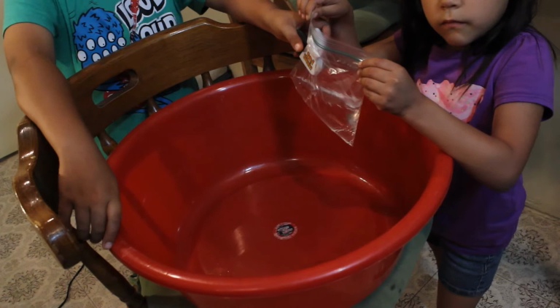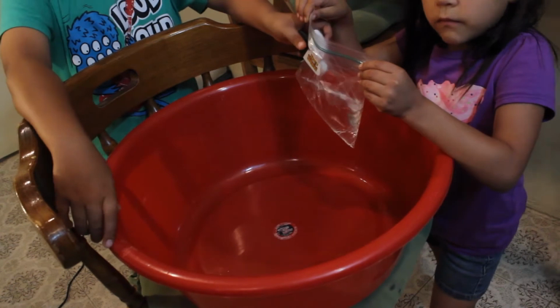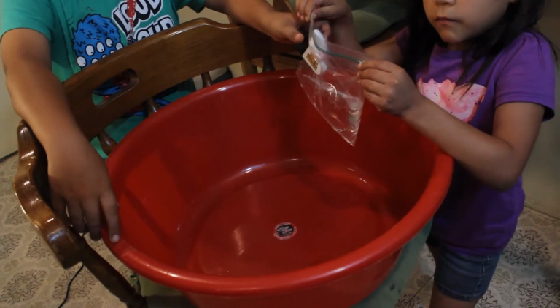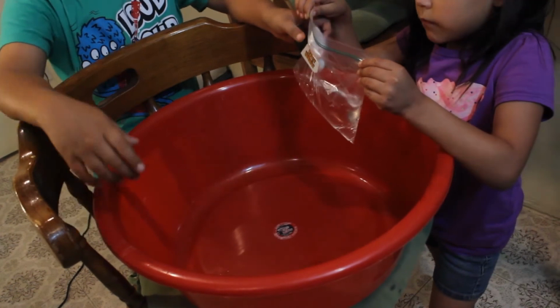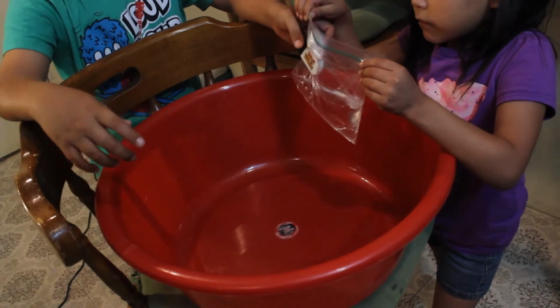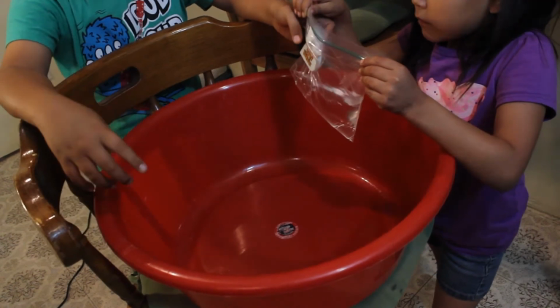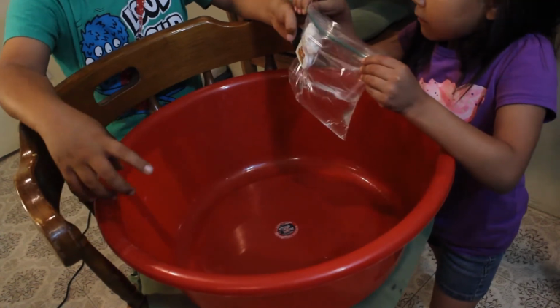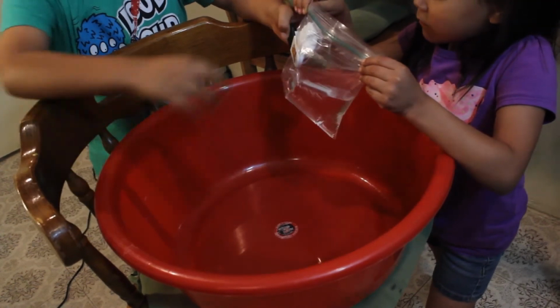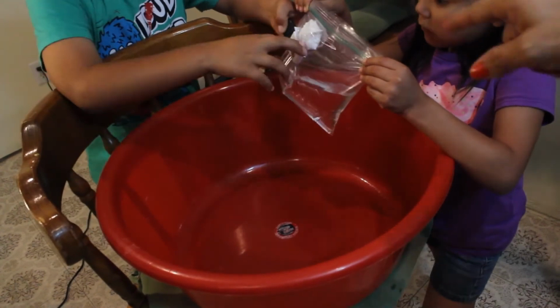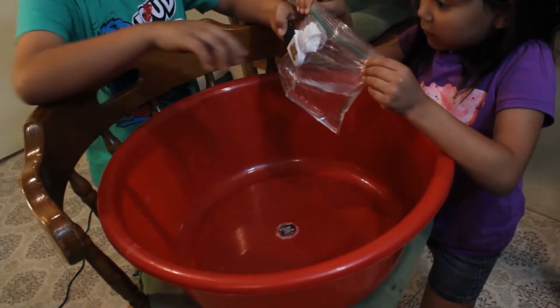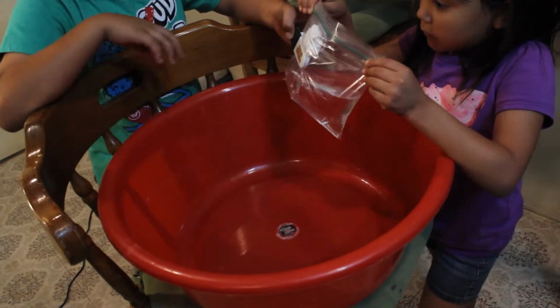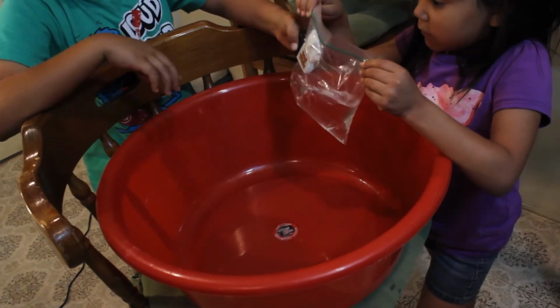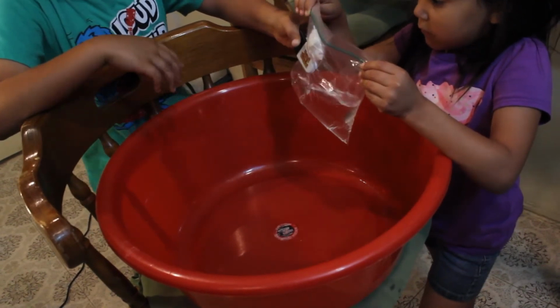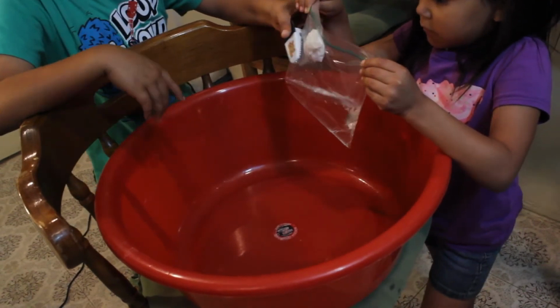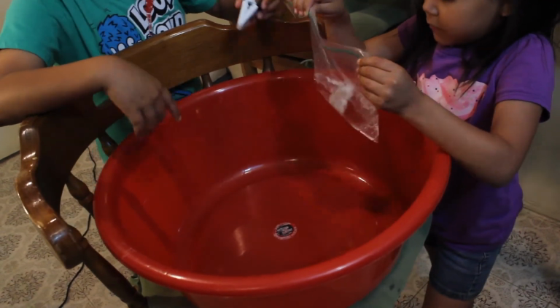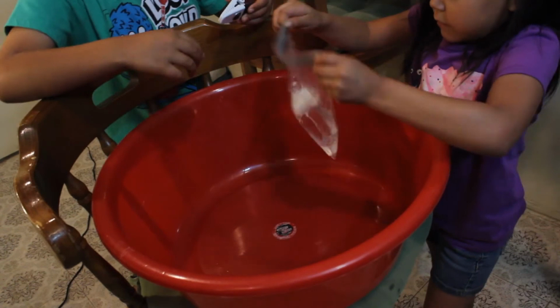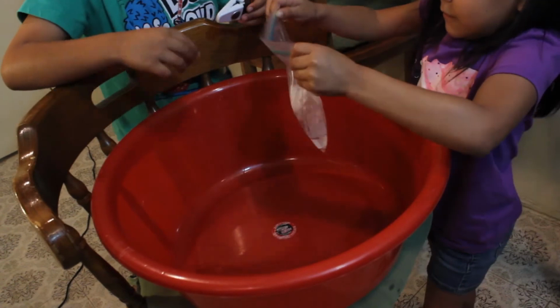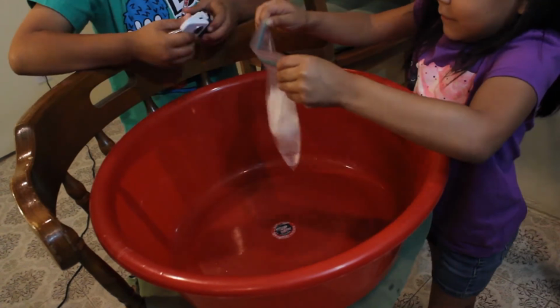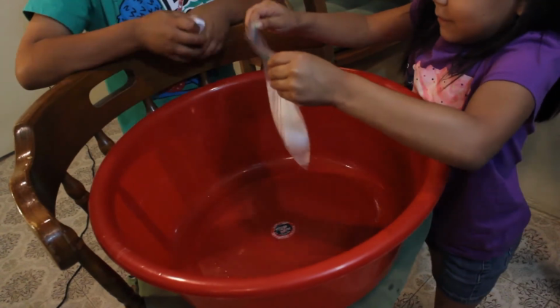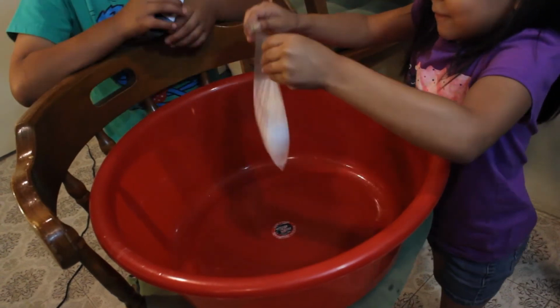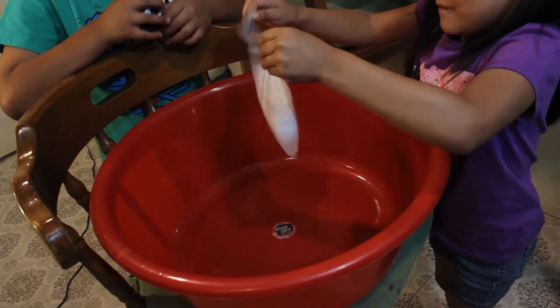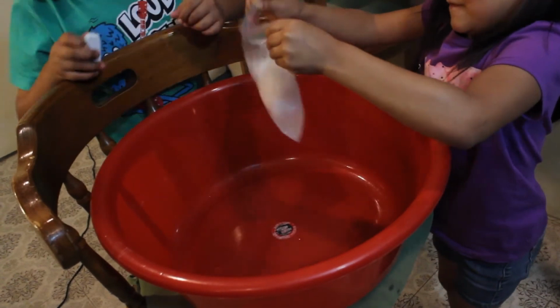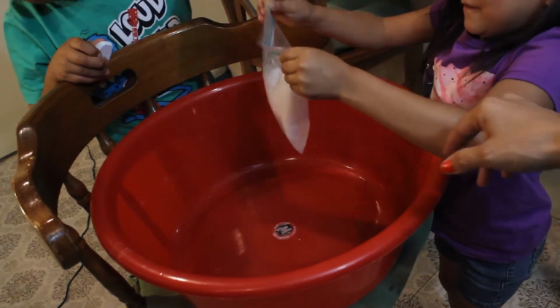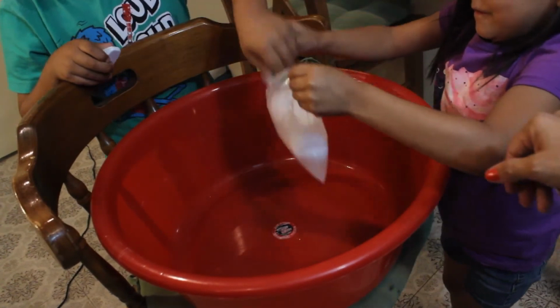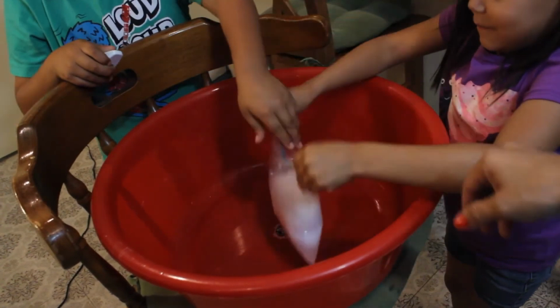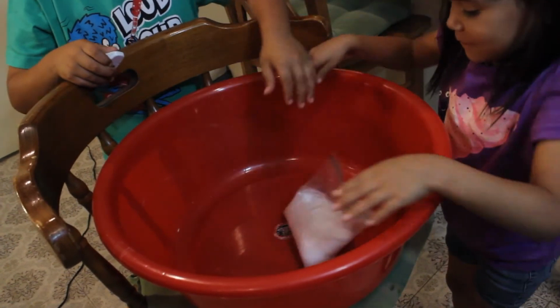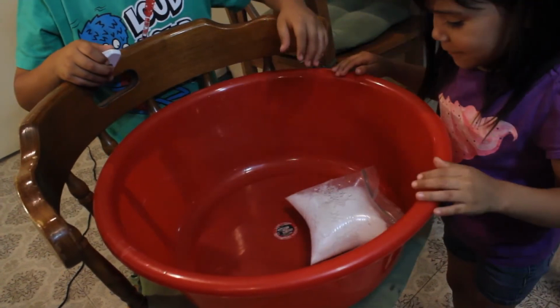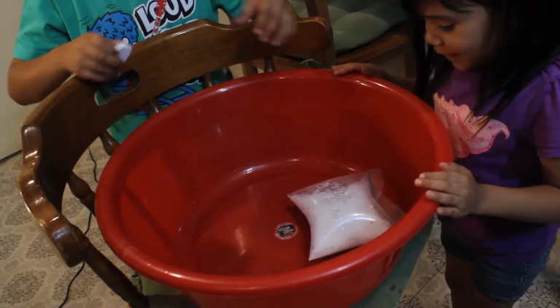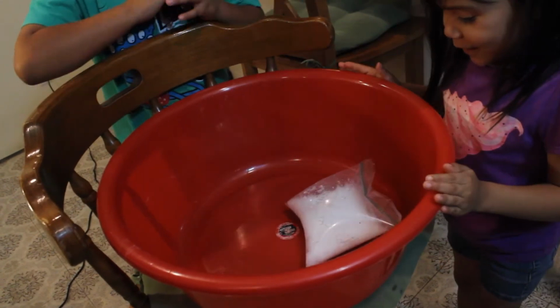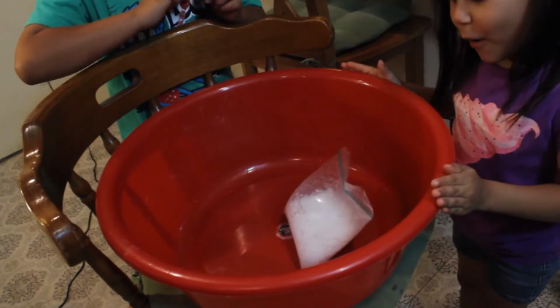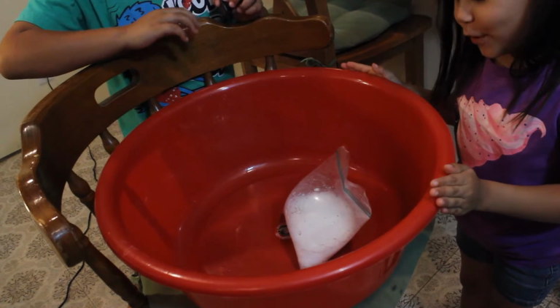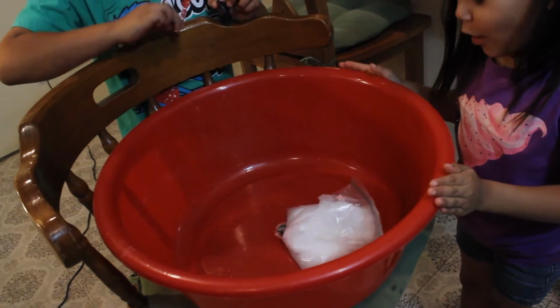Okay, now we're about to release the little pouch. Keep it down — it's going to pop just like that!